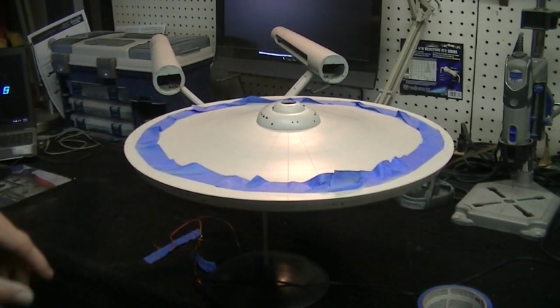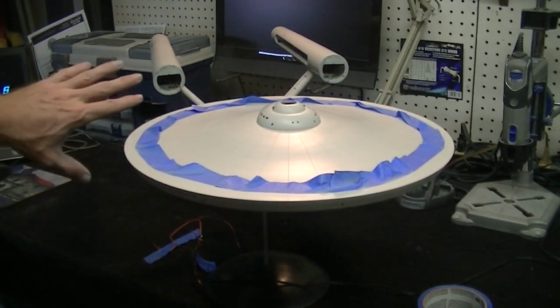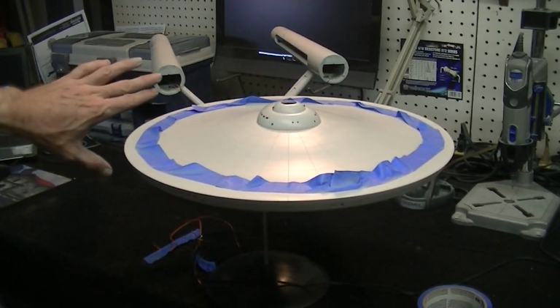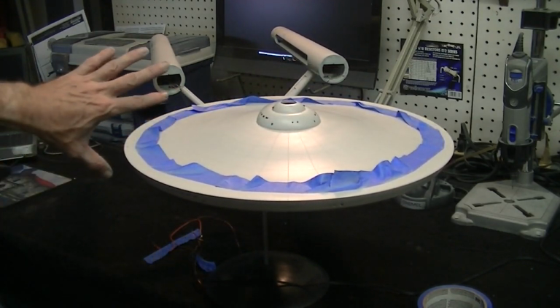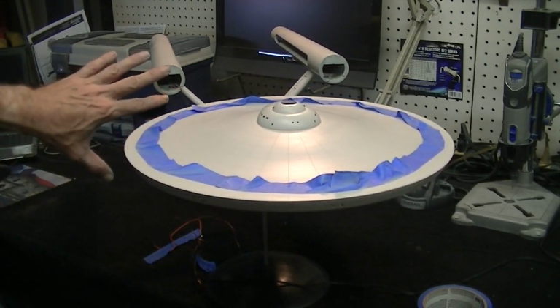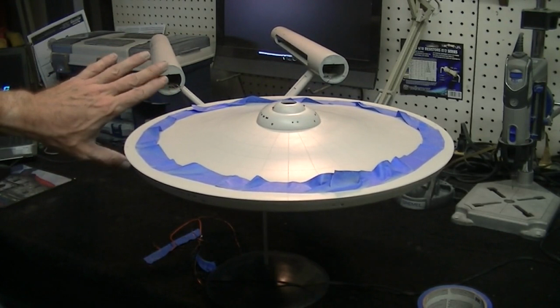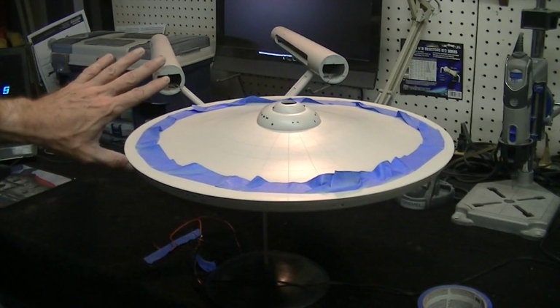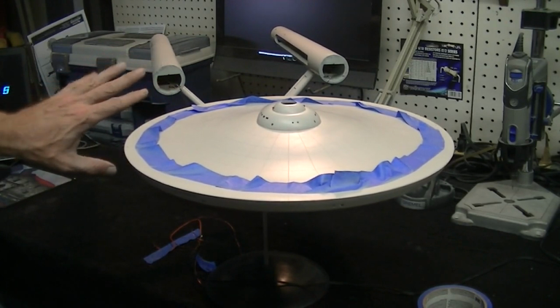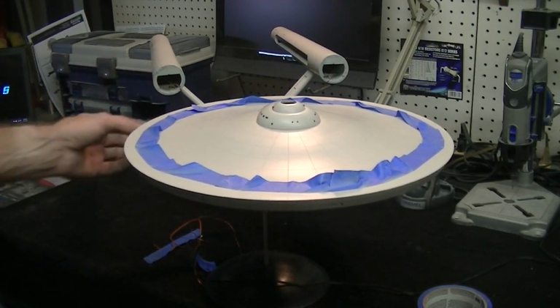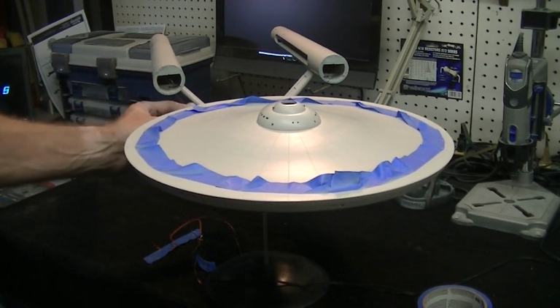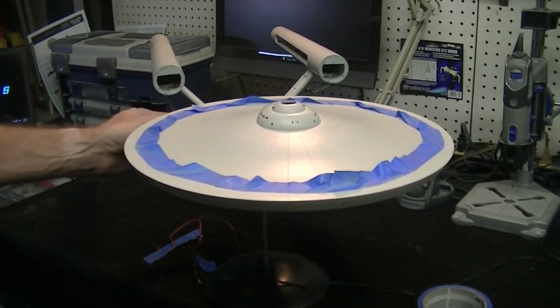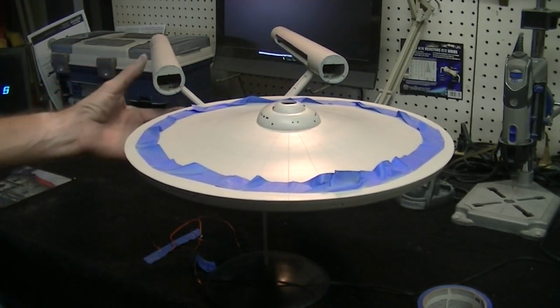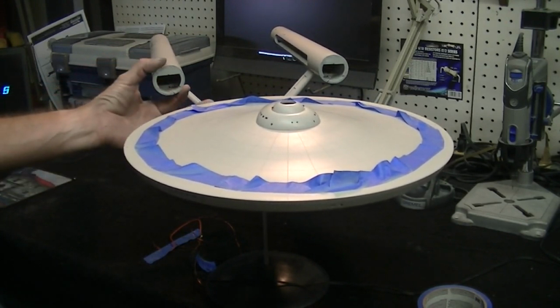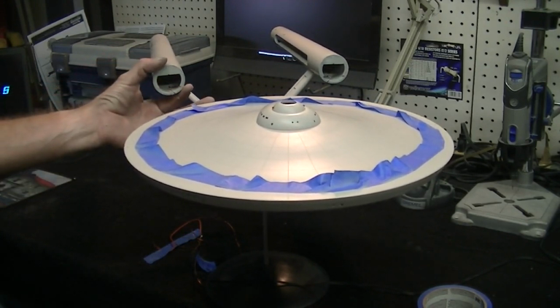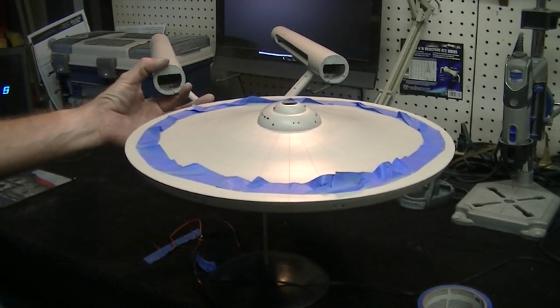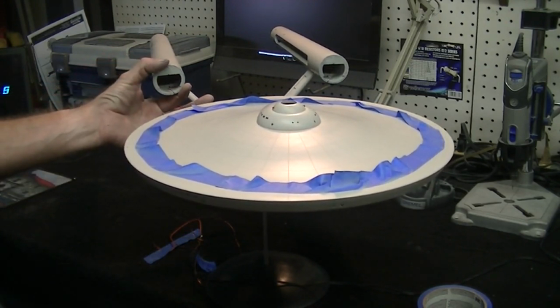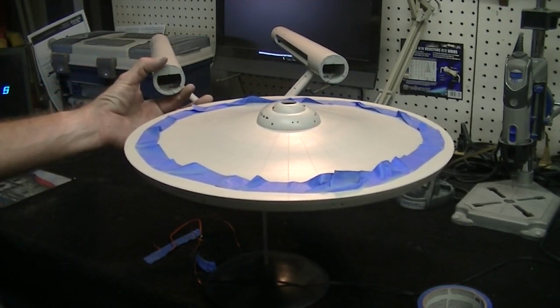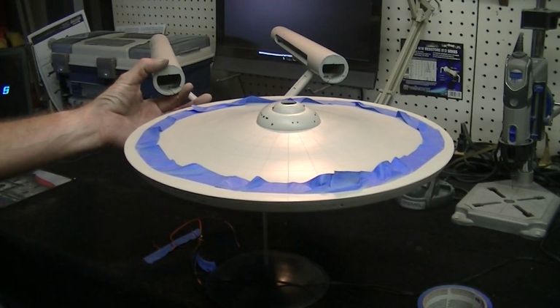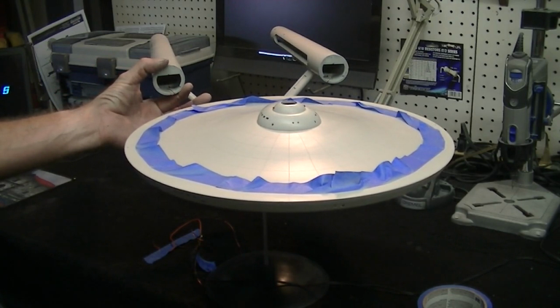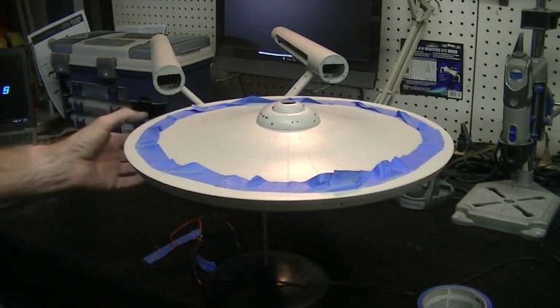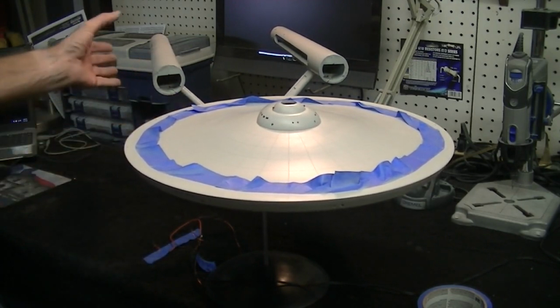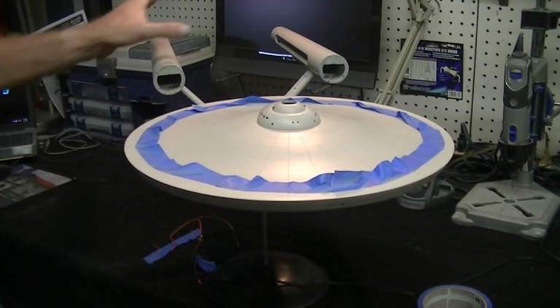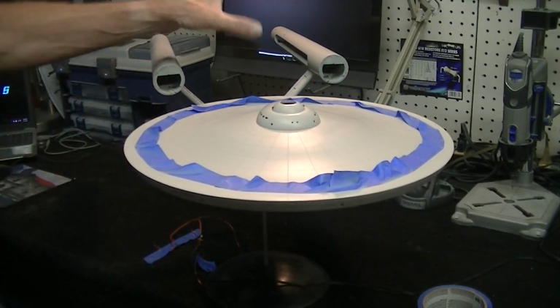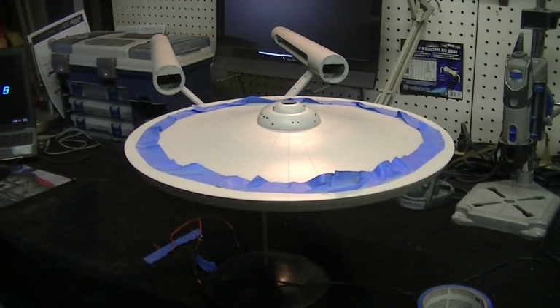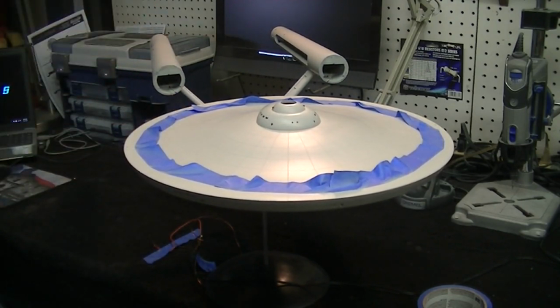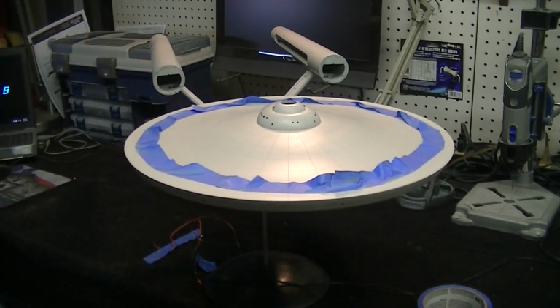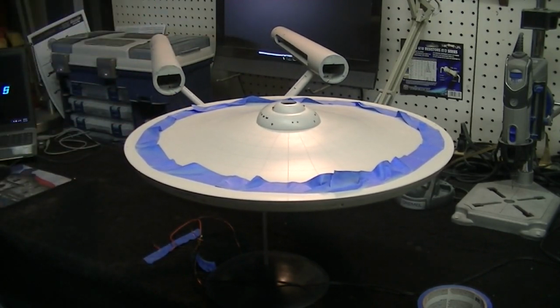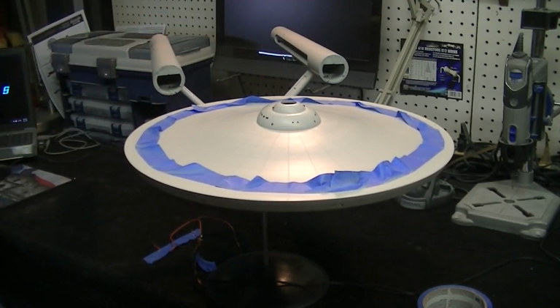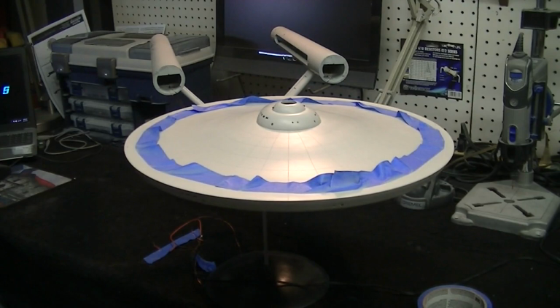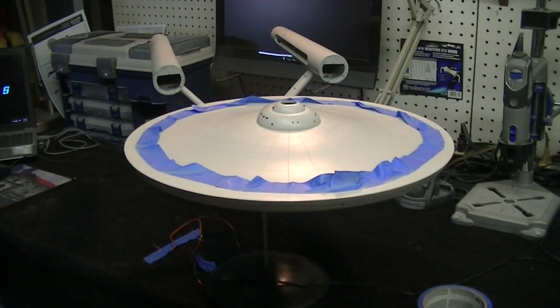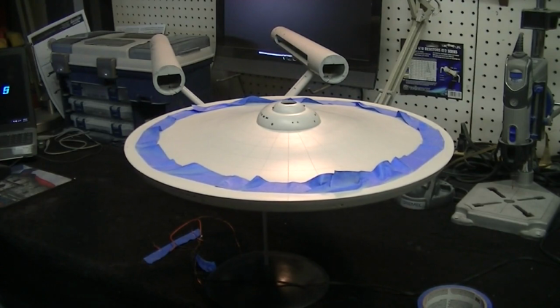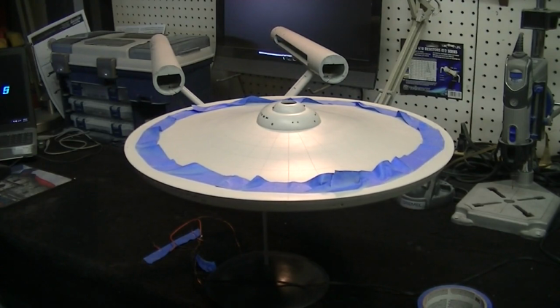Then we're going to start putting our nacelles together. I've got these parts painted and we're going to have the Bussard spinners mounted on today, so you get to see that effect. We'll also install some of the other detail parts on the nacelles — I'll be back with that in just a few minutes, guys.